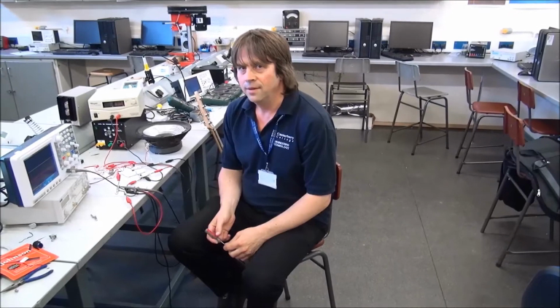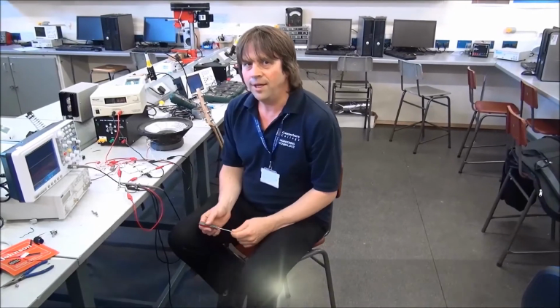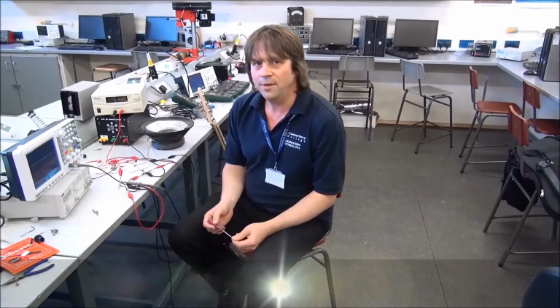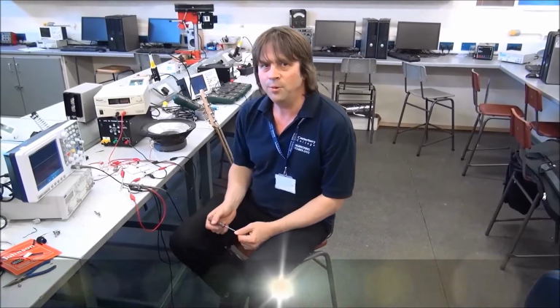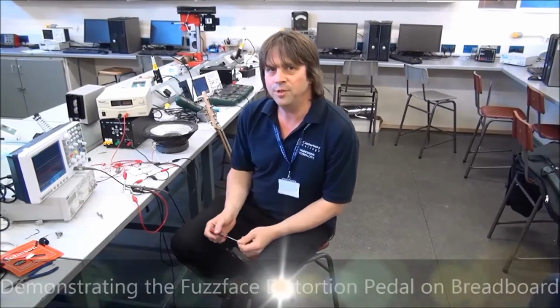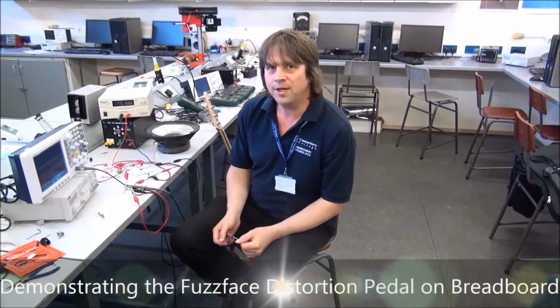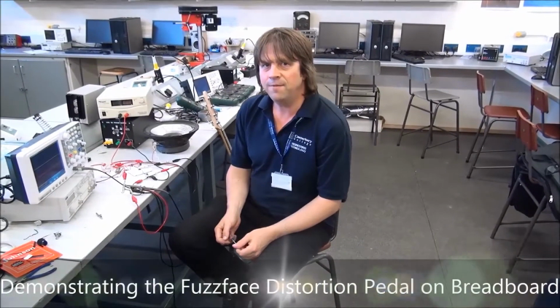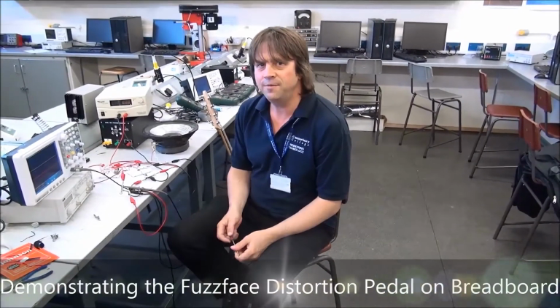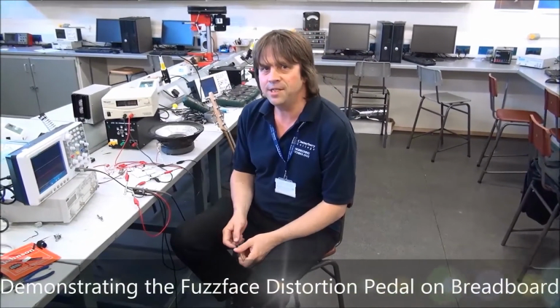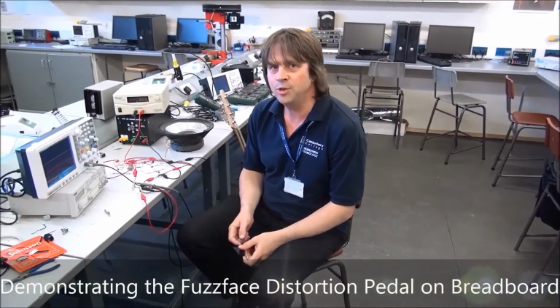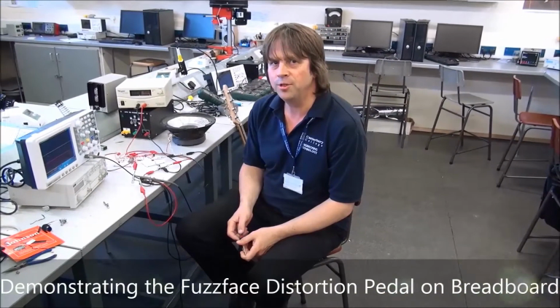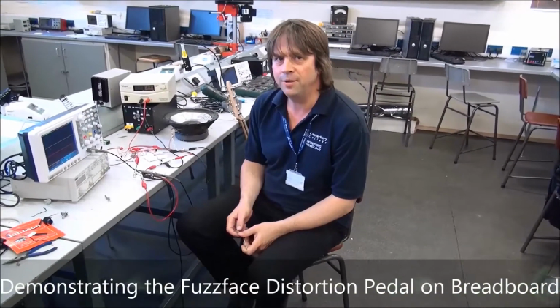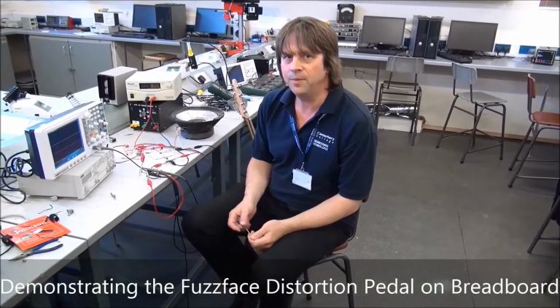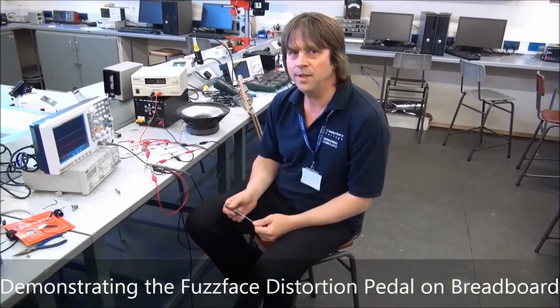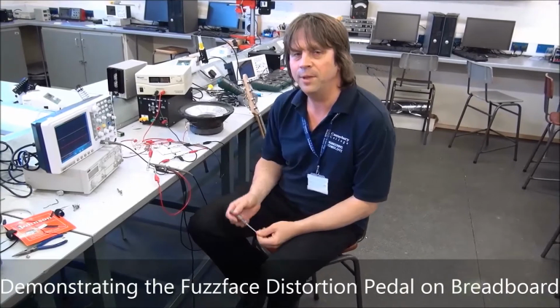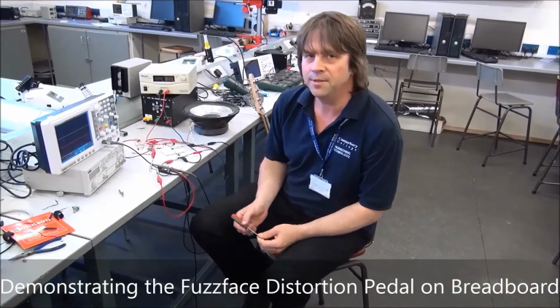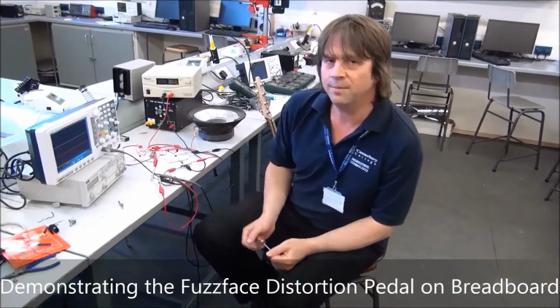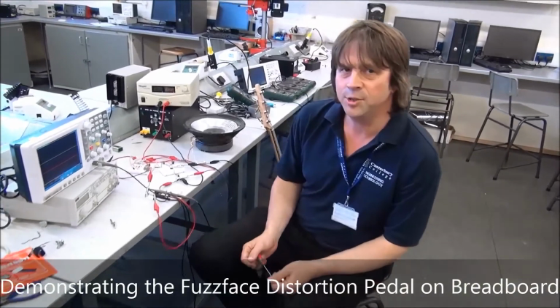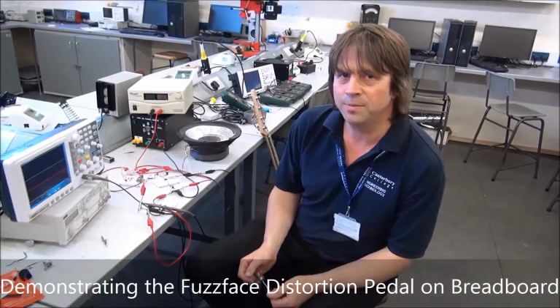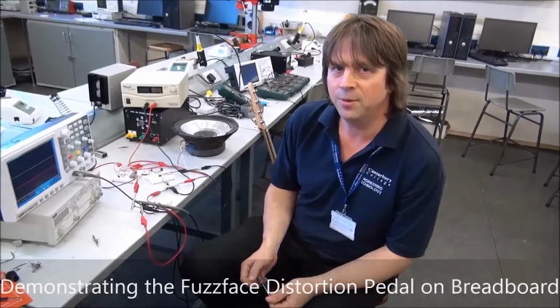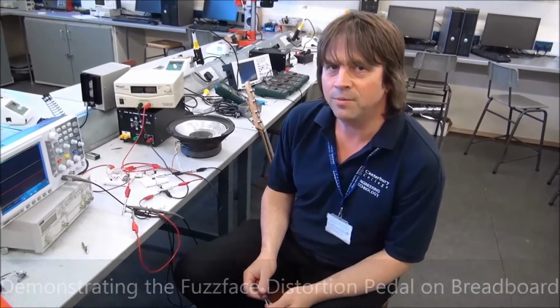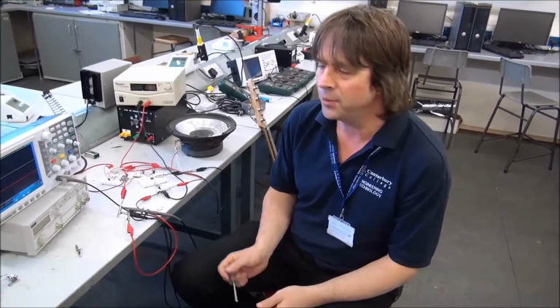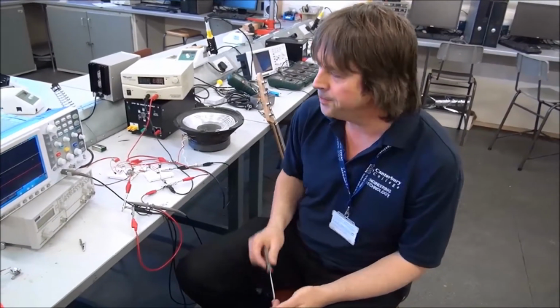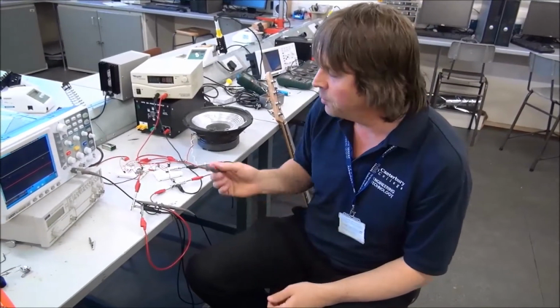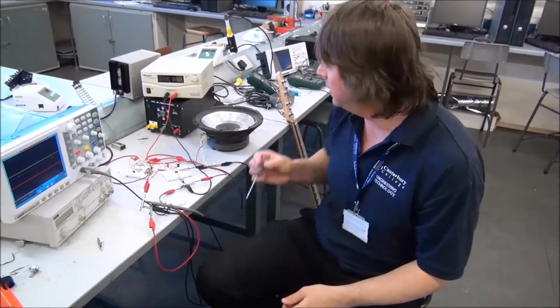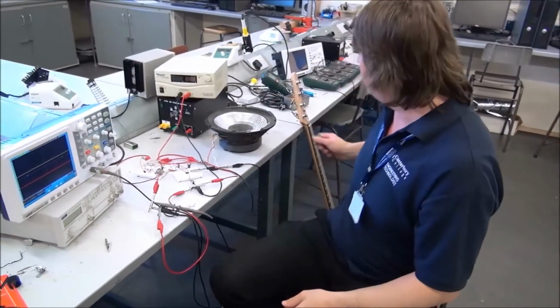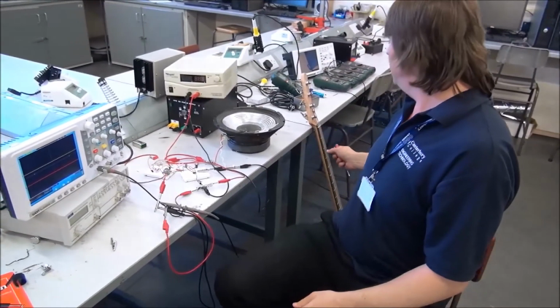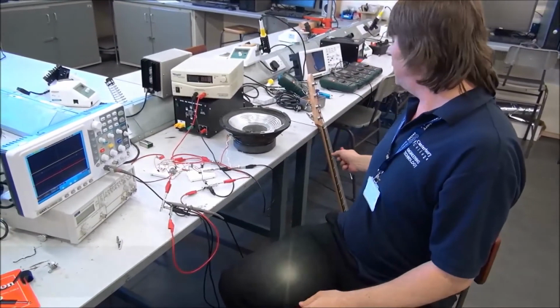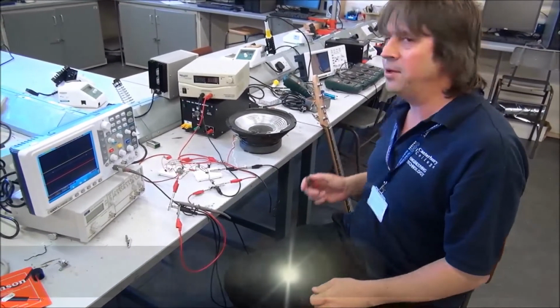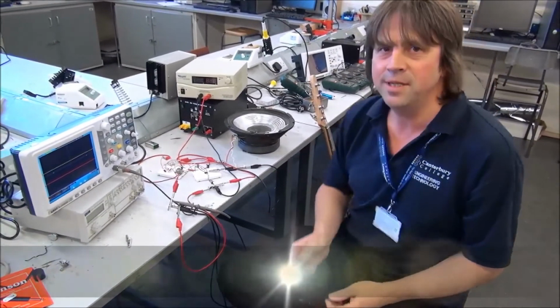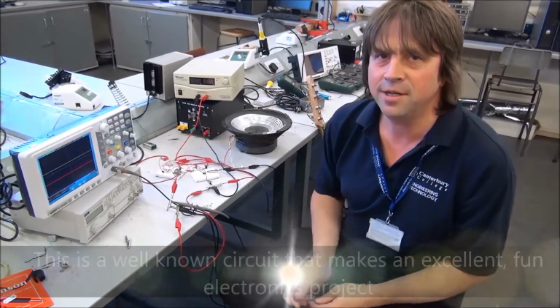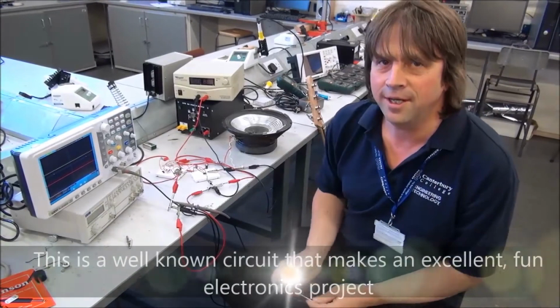Hi and welcome to my fuzzy face distortion pedal. I've built a distortion pedal on breadboard which we're going to test using my crappy old bass guitar.